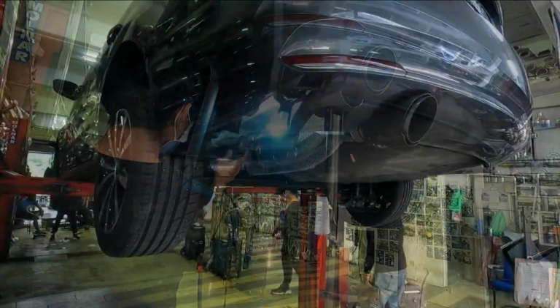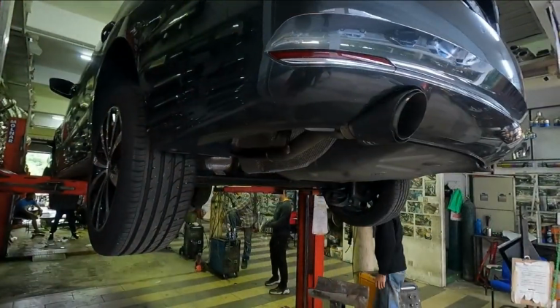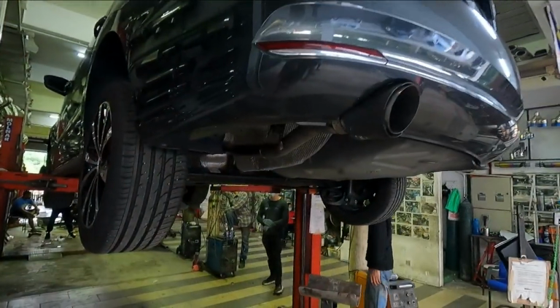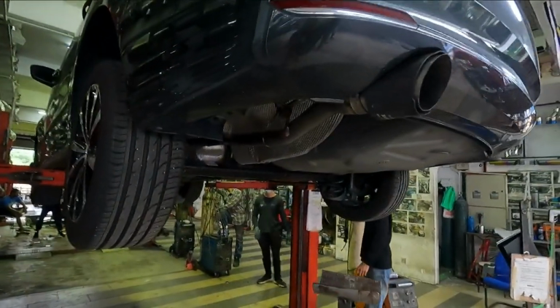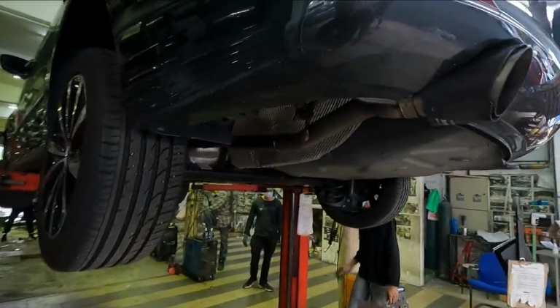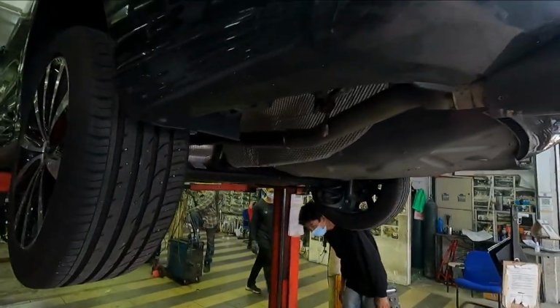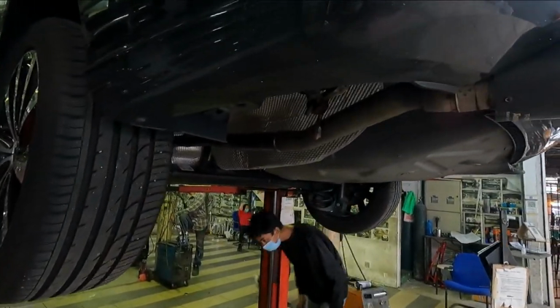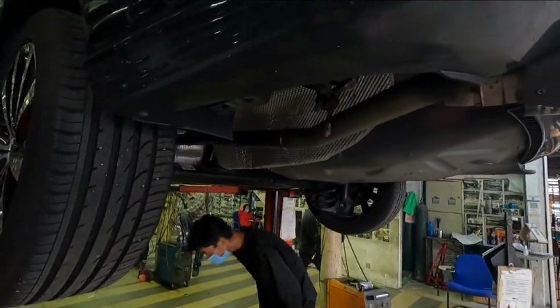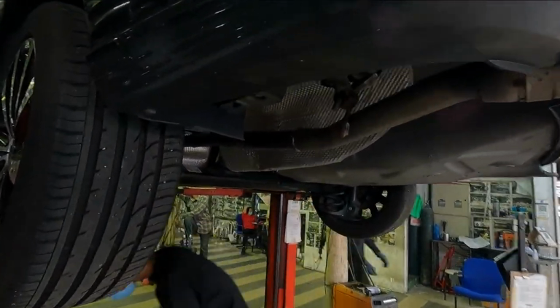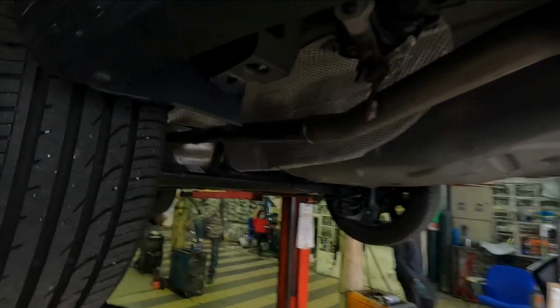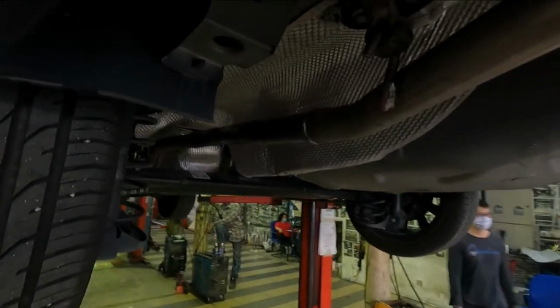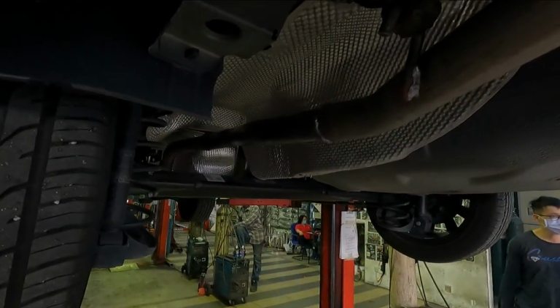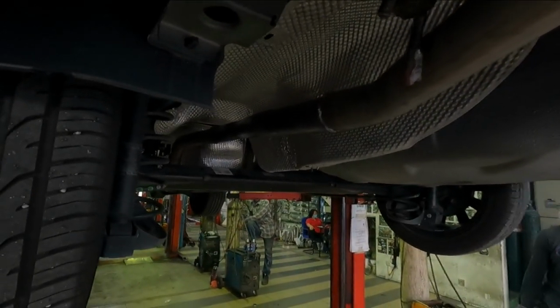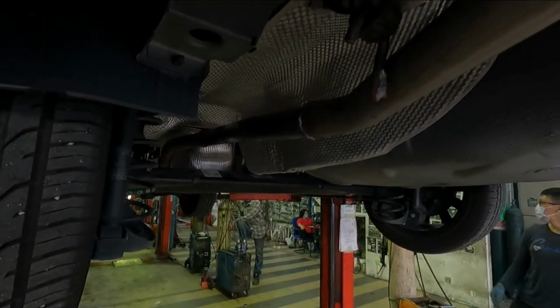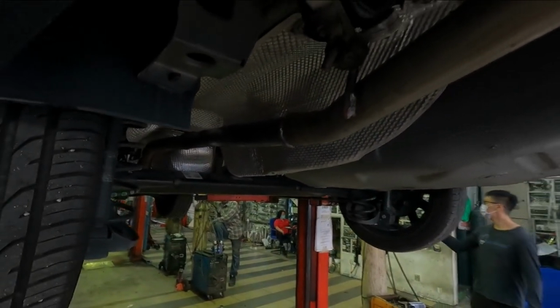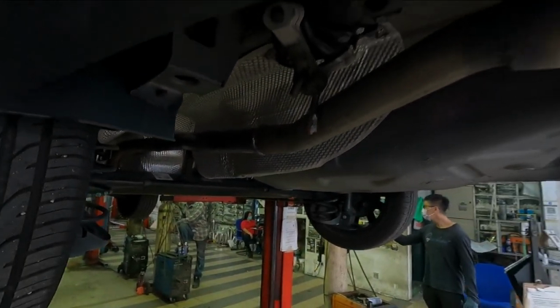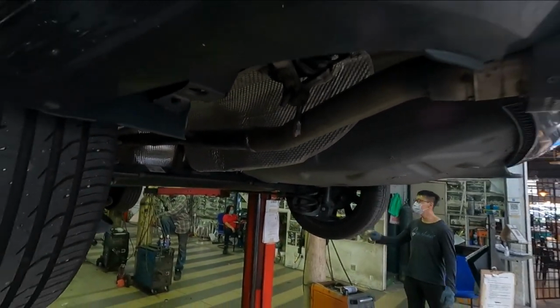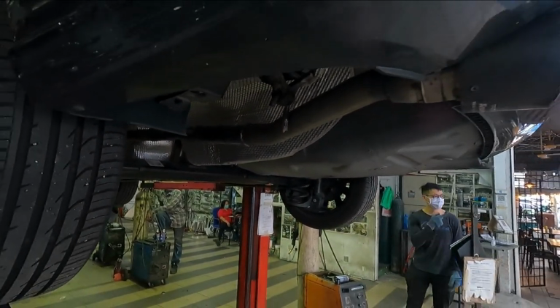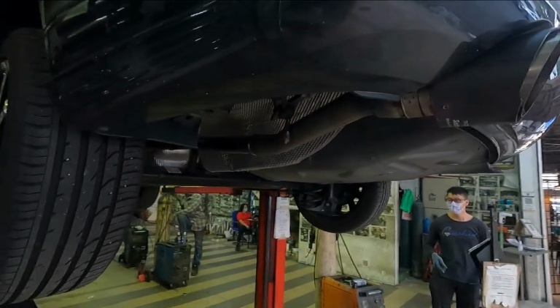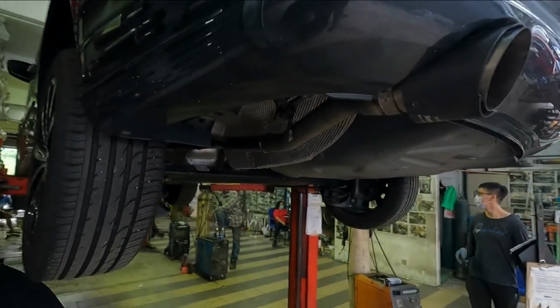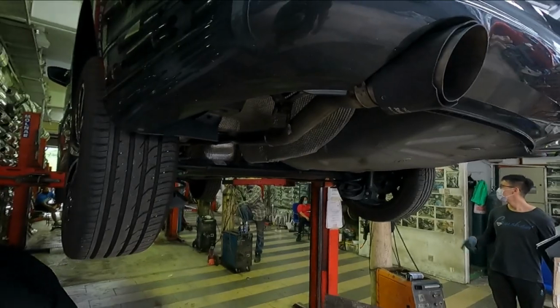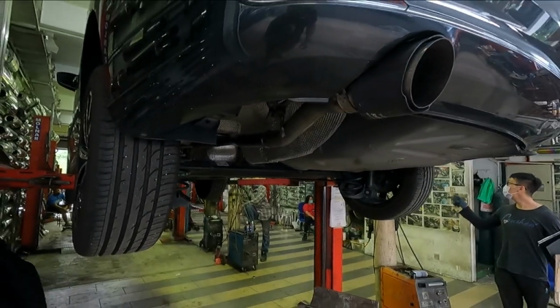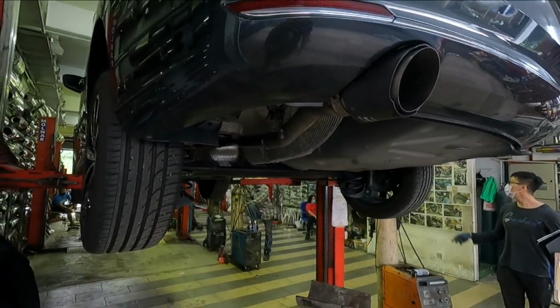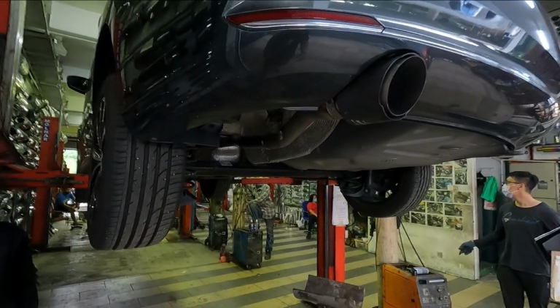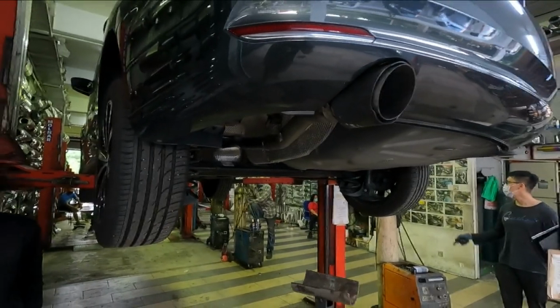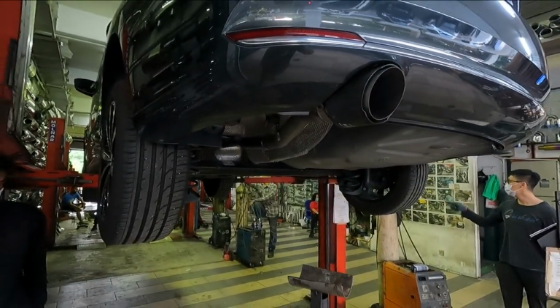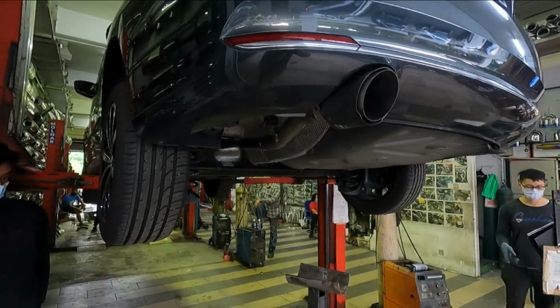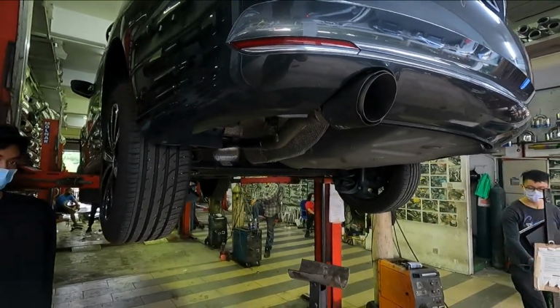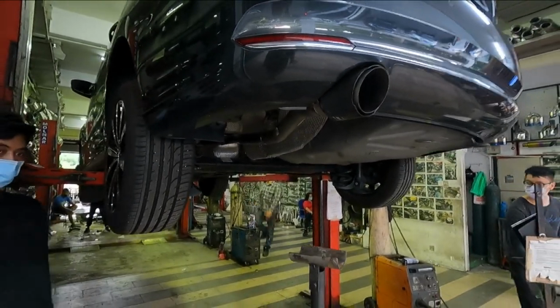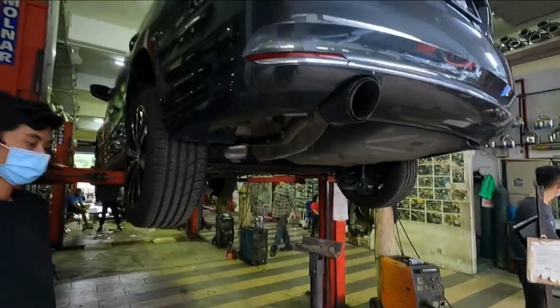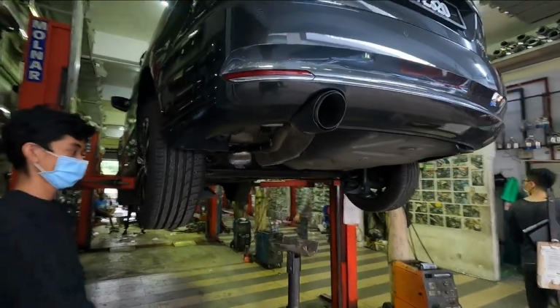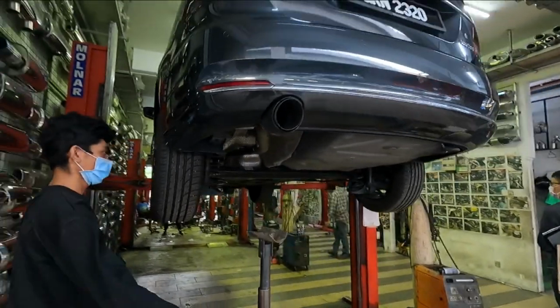Alright guys, we have actually removed the muffler — you can see right here. Very fast and simple job. I'm going to show you guys how the result is.